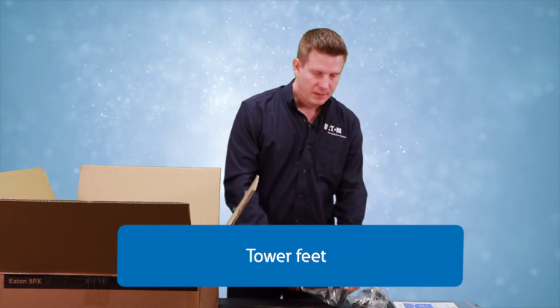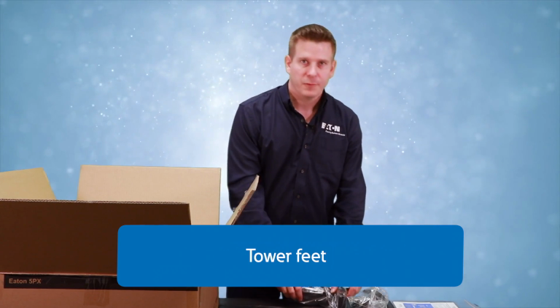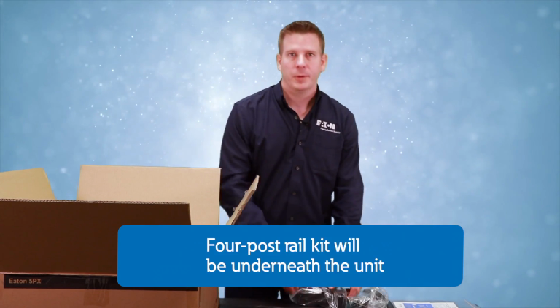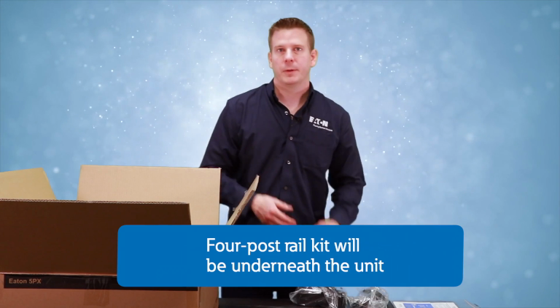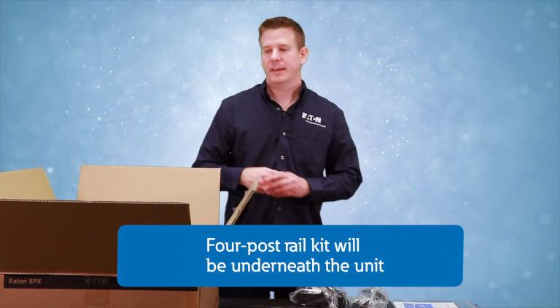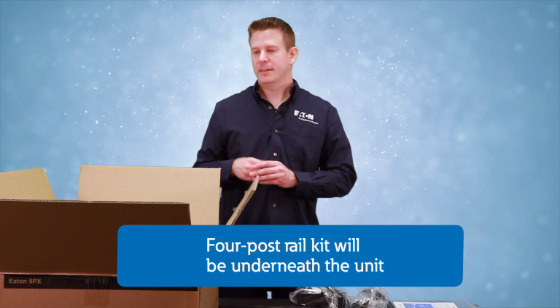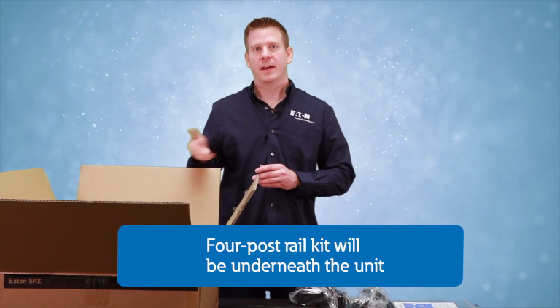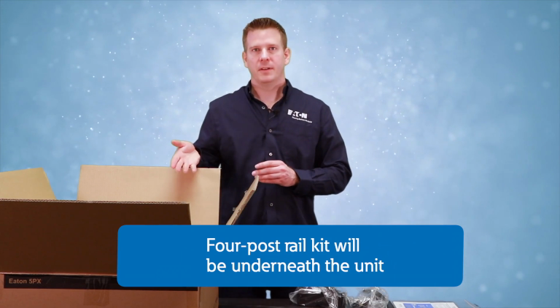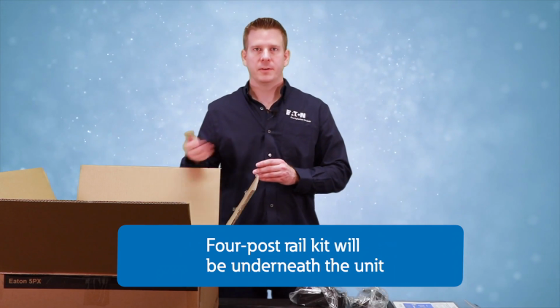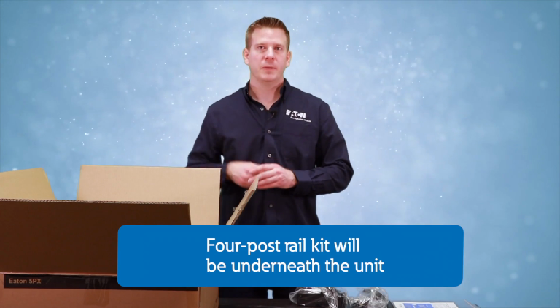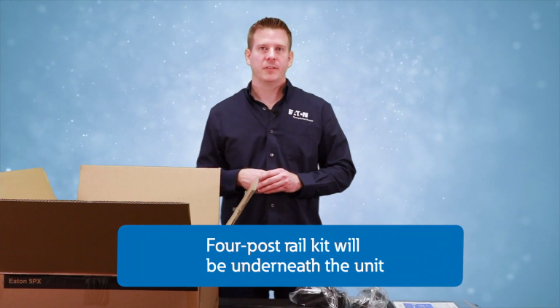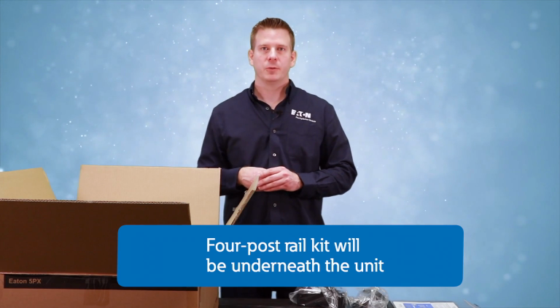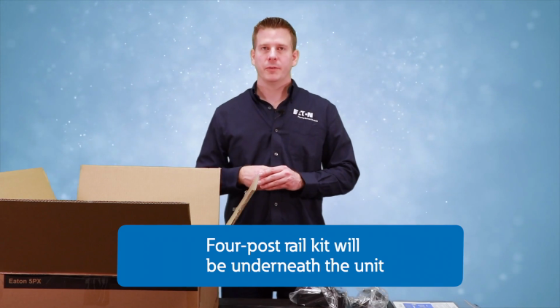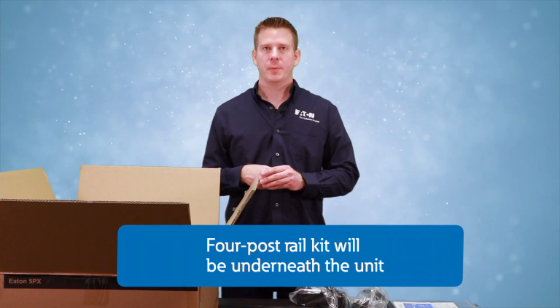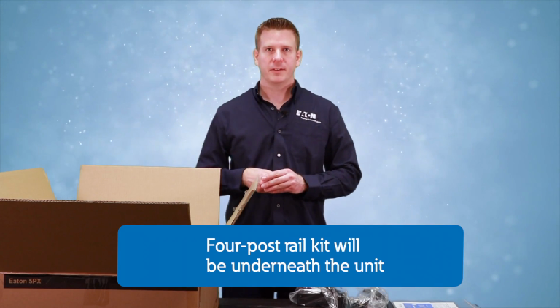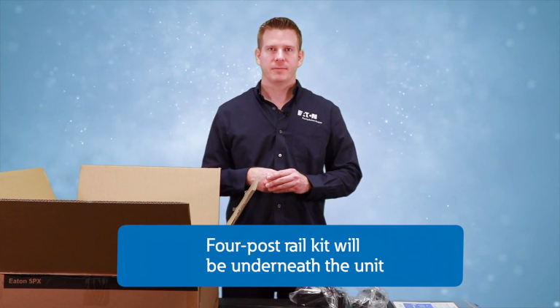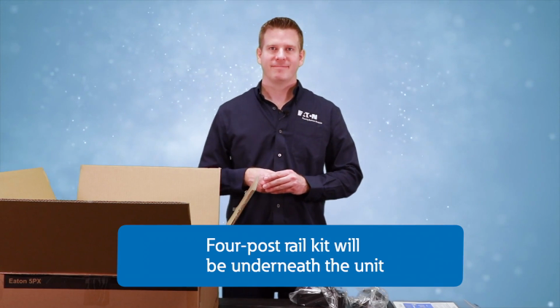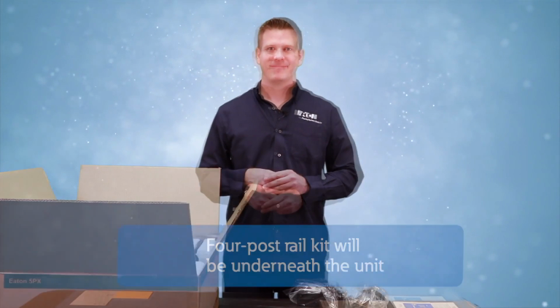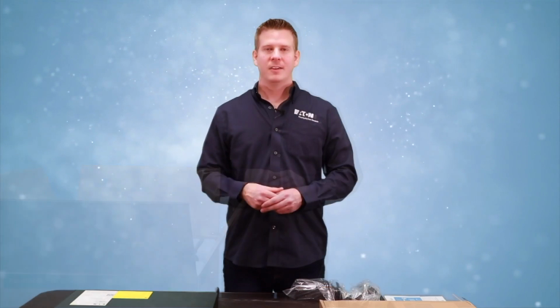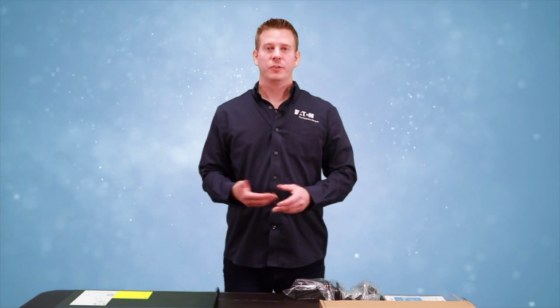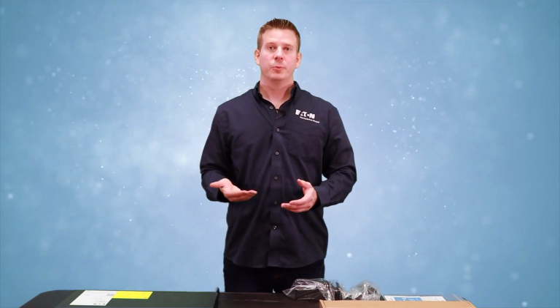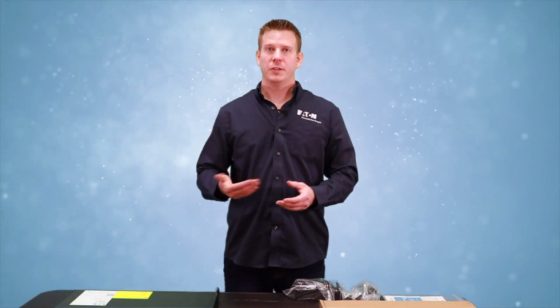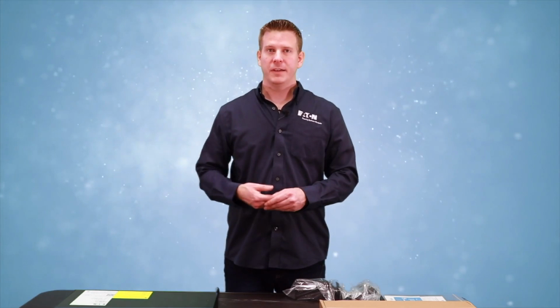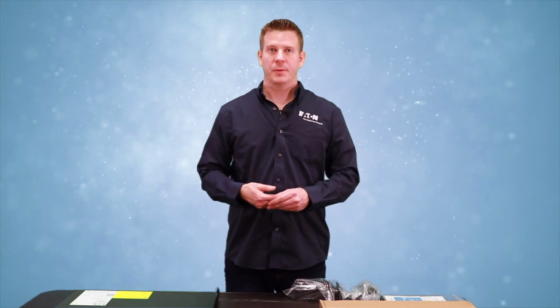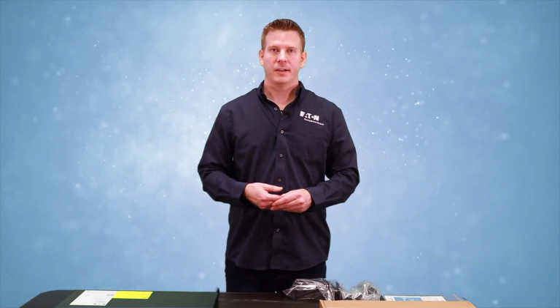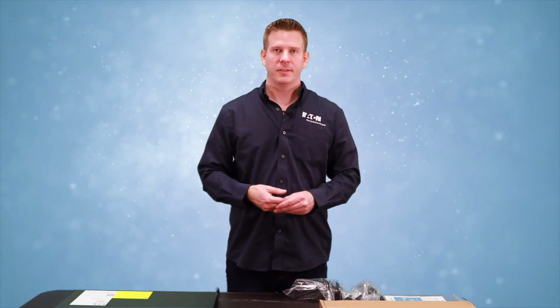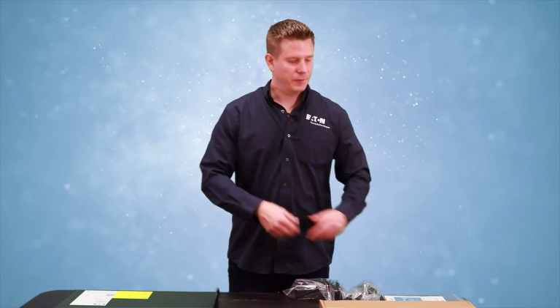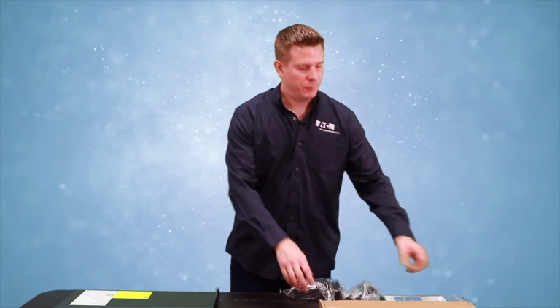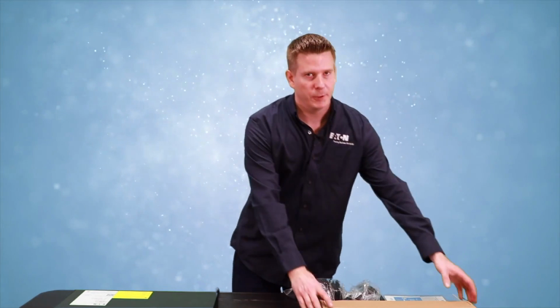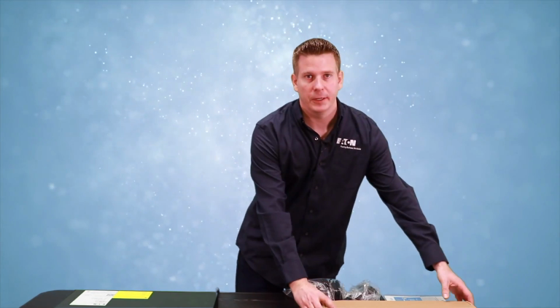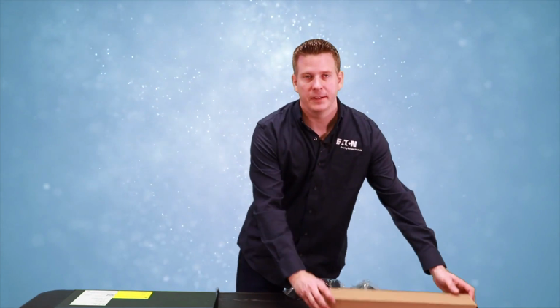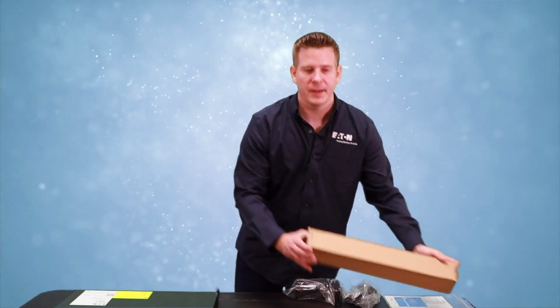The four-post rail kit is found under the UPS when you remove it from the box. Once you remove the UPS from the box, you'll find the four-post rail kit in the bottom.